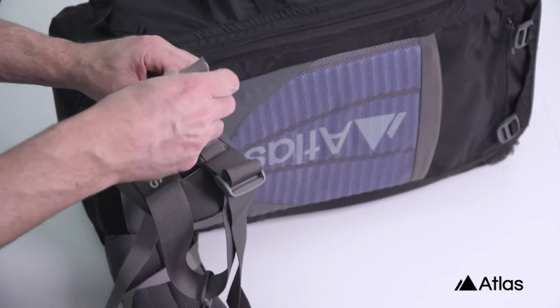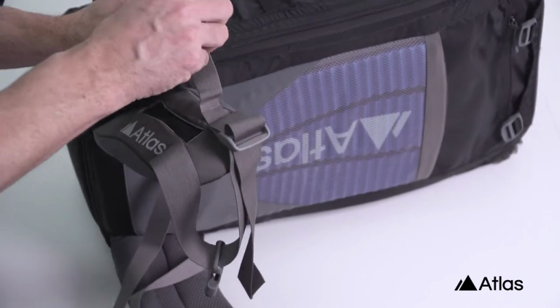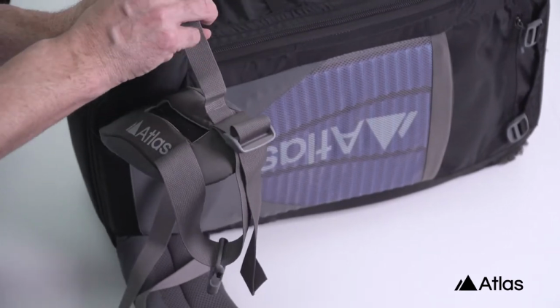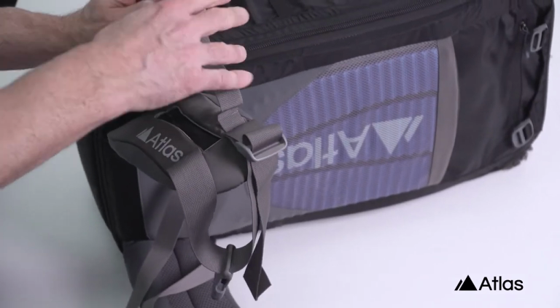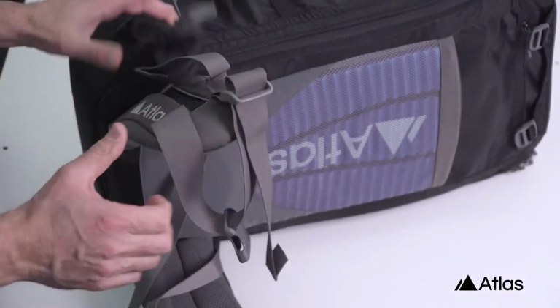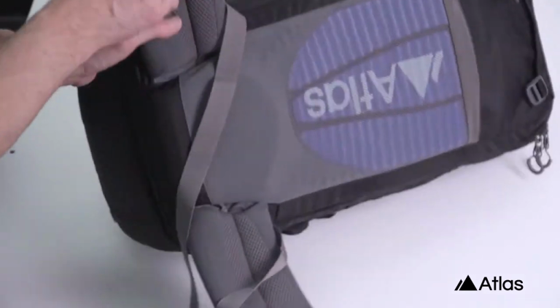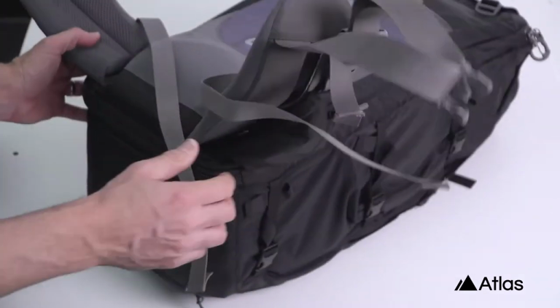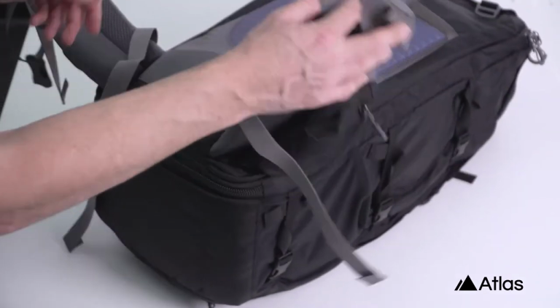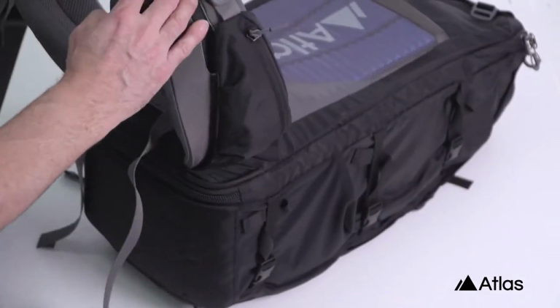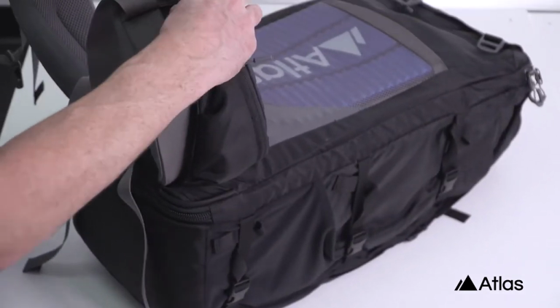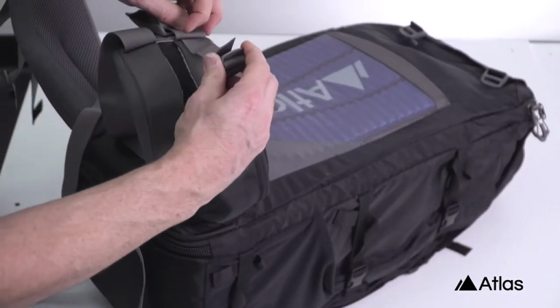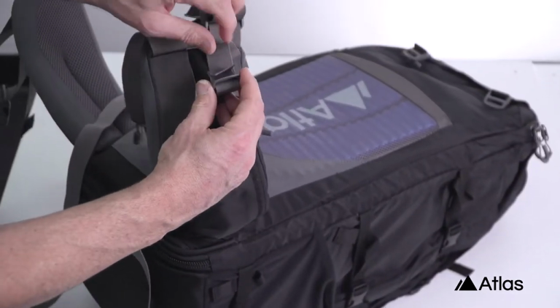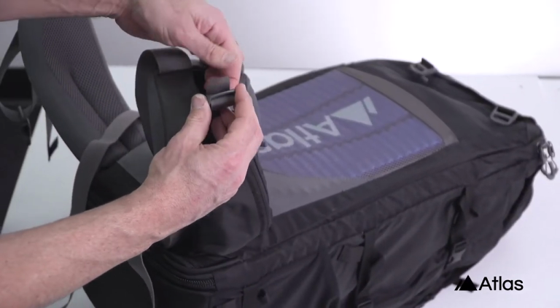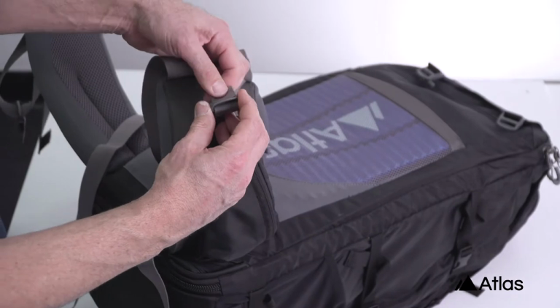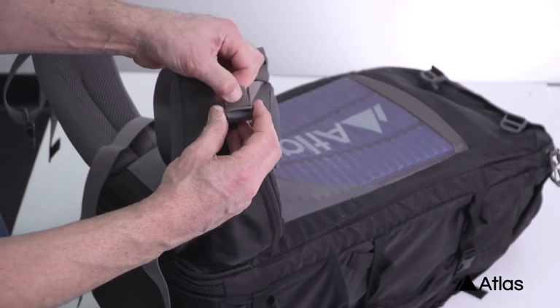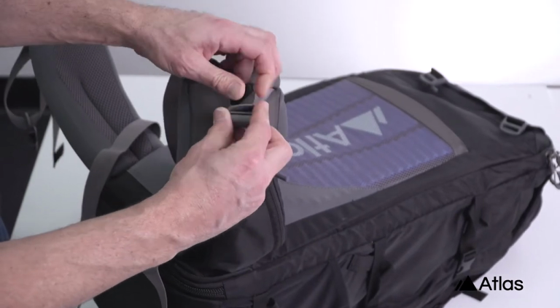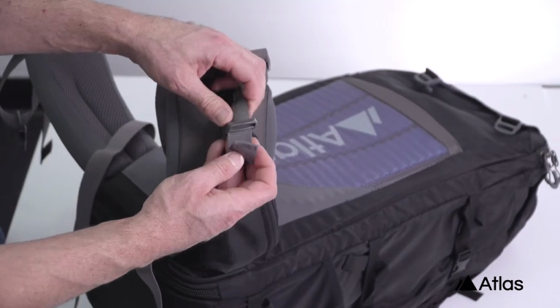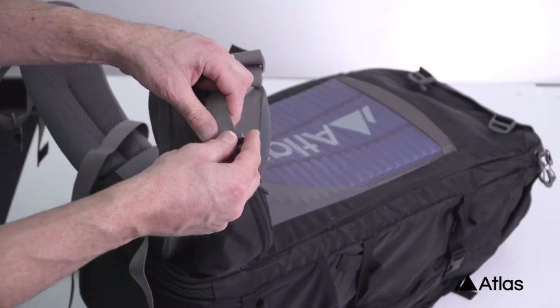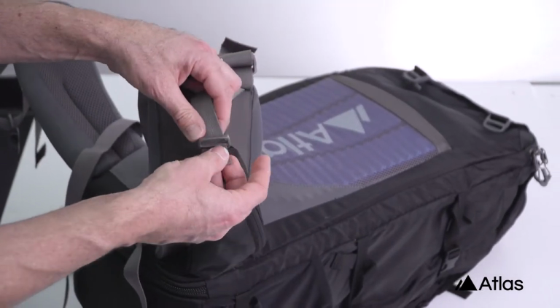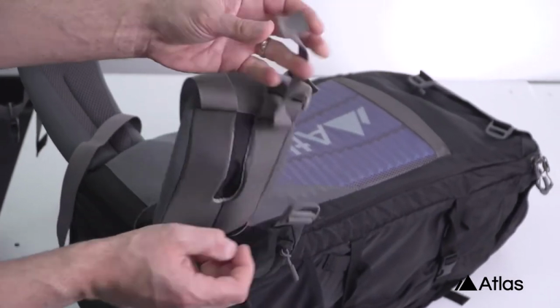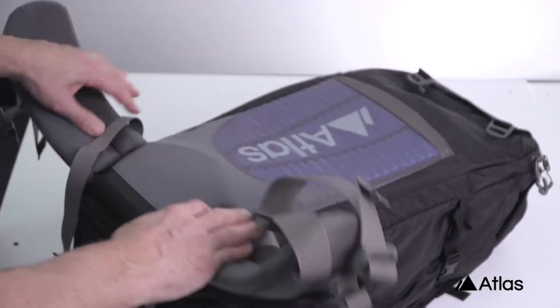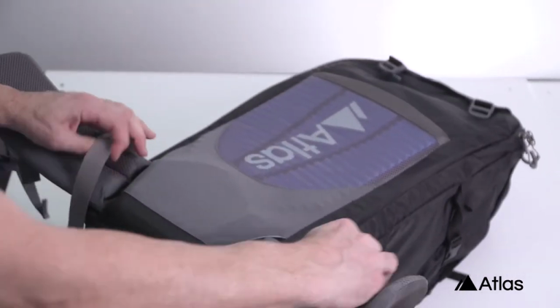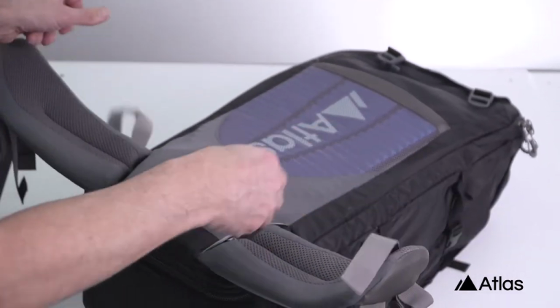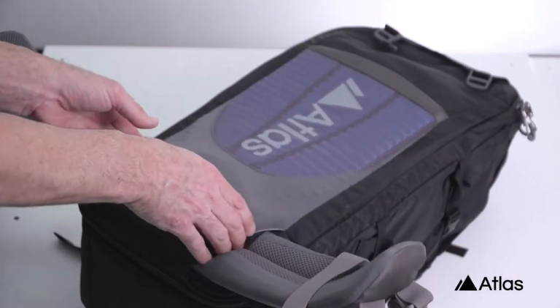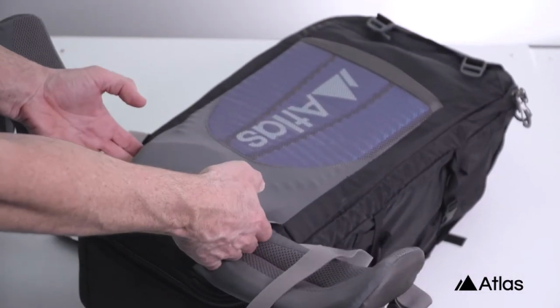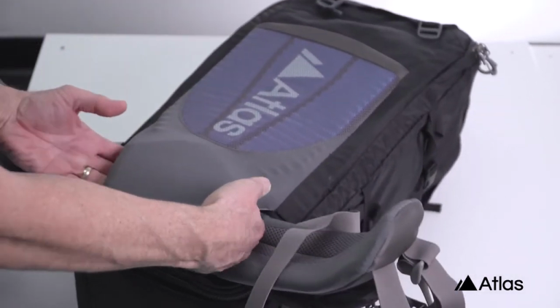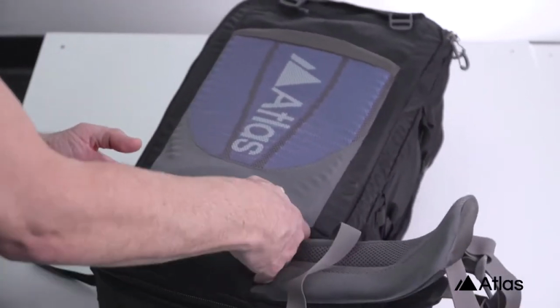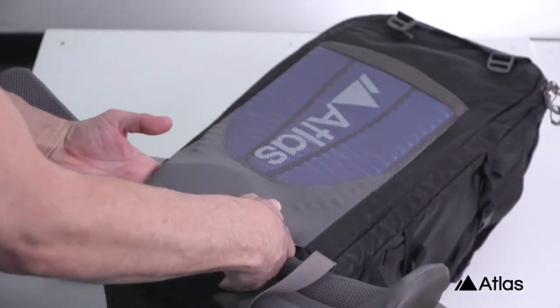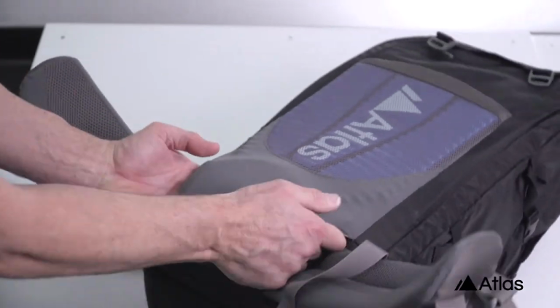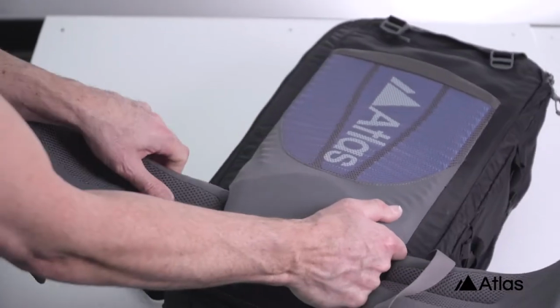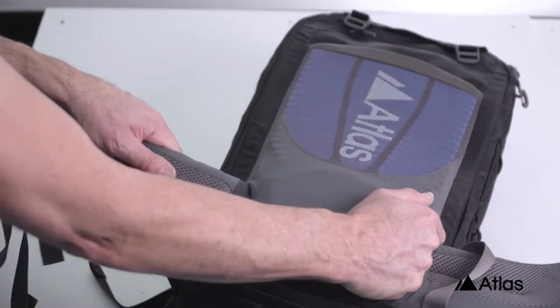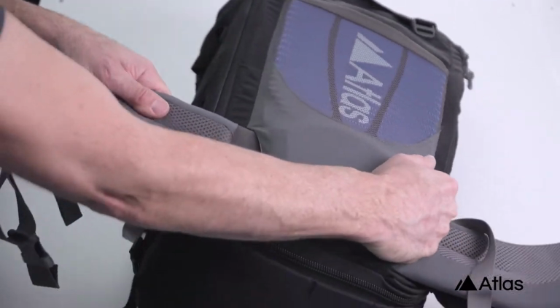Putting them back in is just as easy as taking them out, and this is especially handy when you're traveling and you get to the gate and you're trying to minimize the size of your pack so you don't stick out.